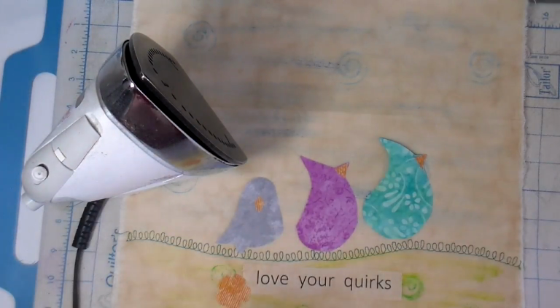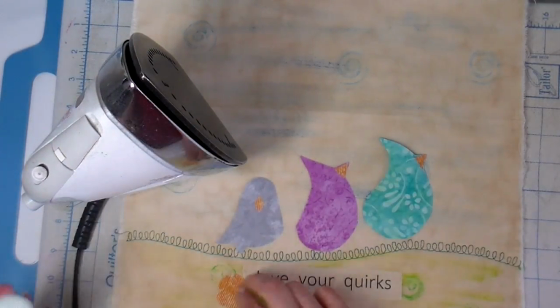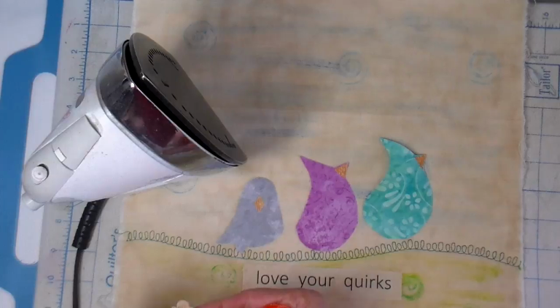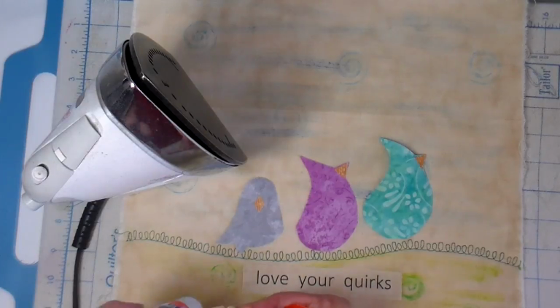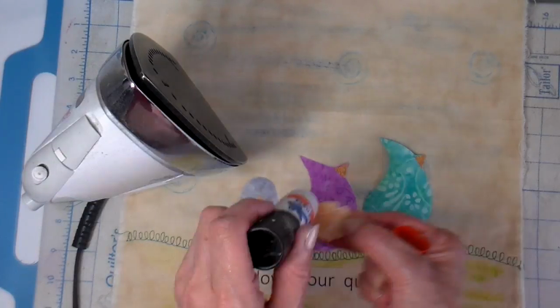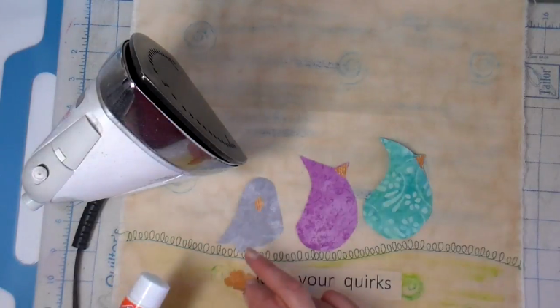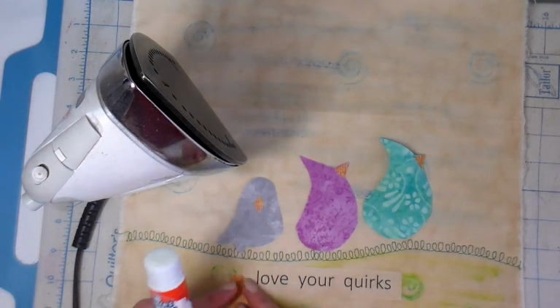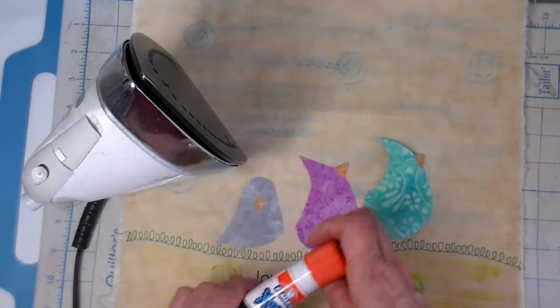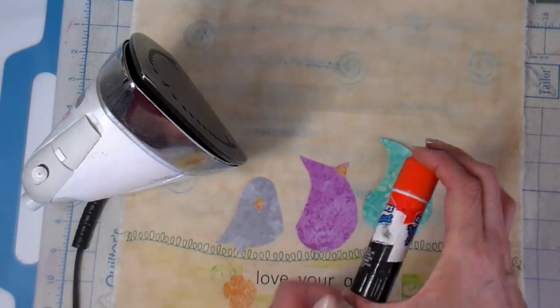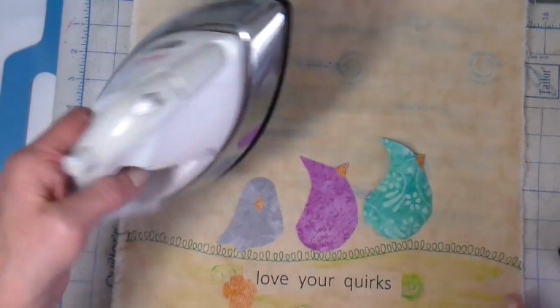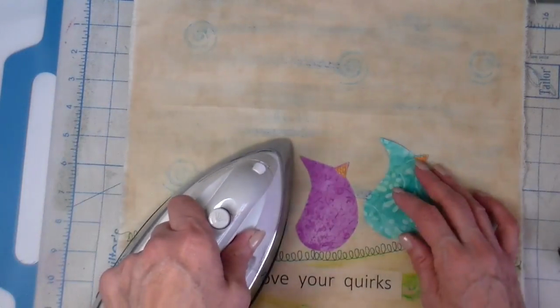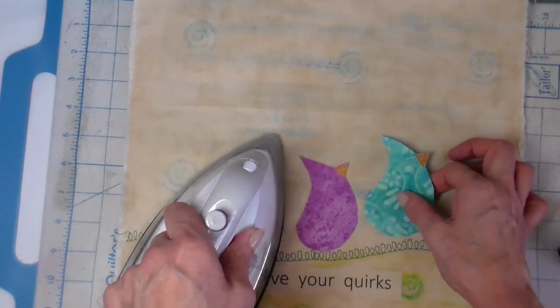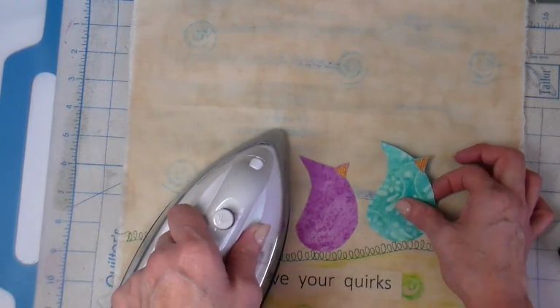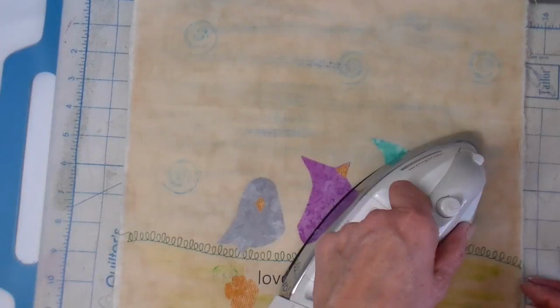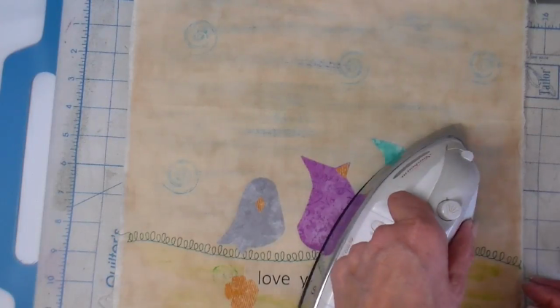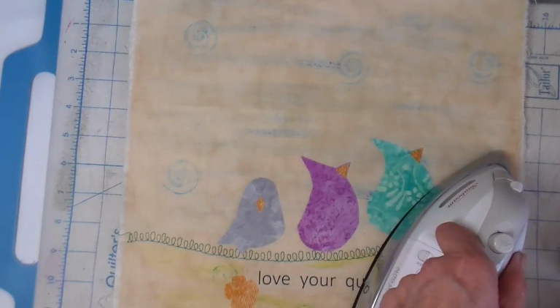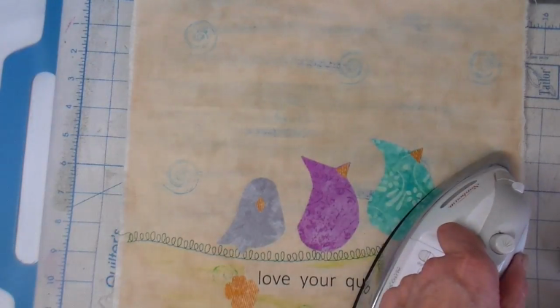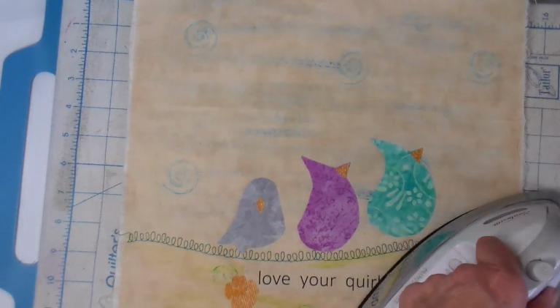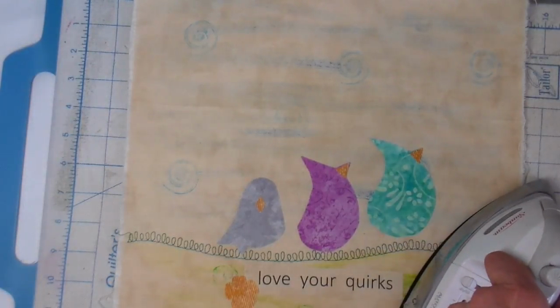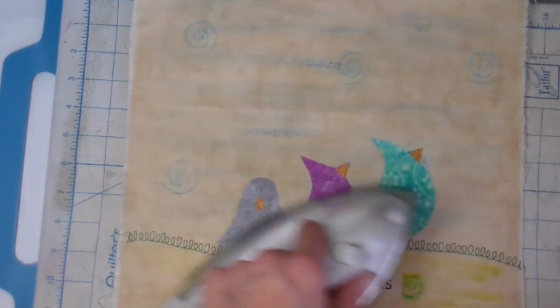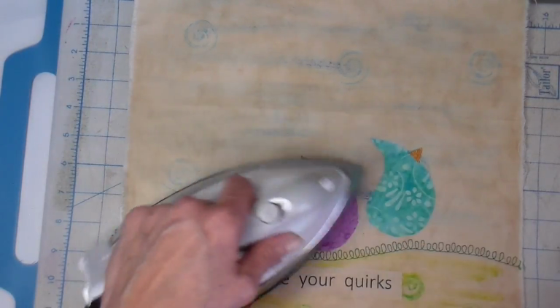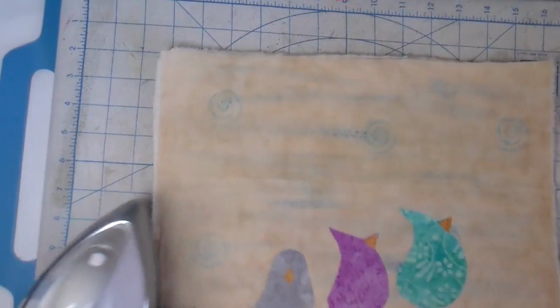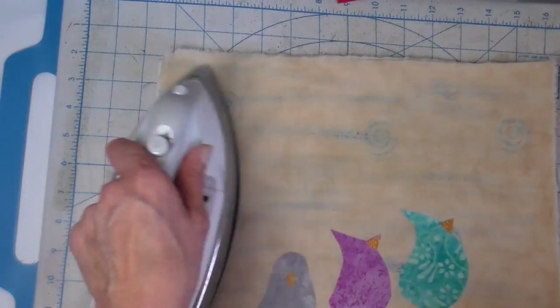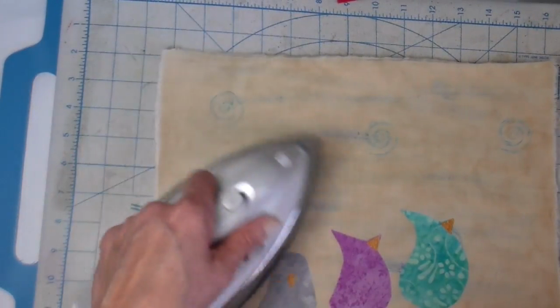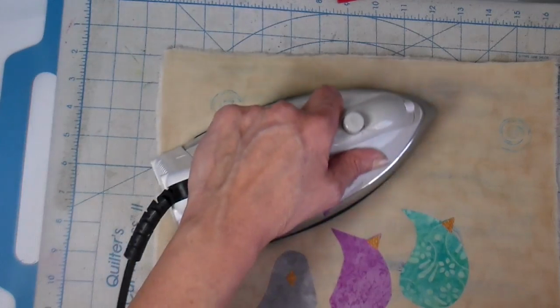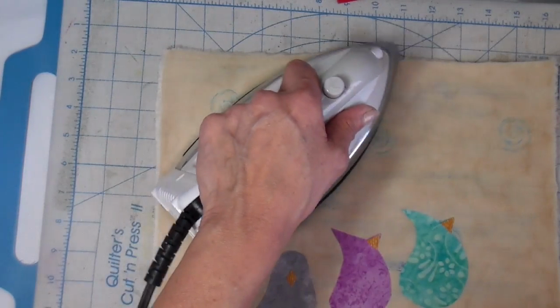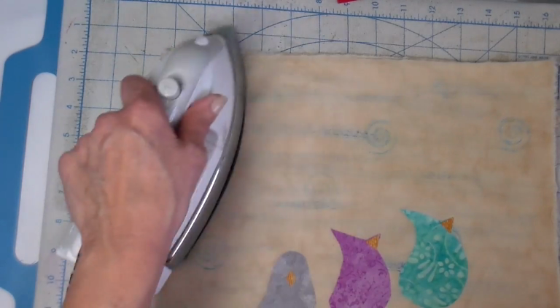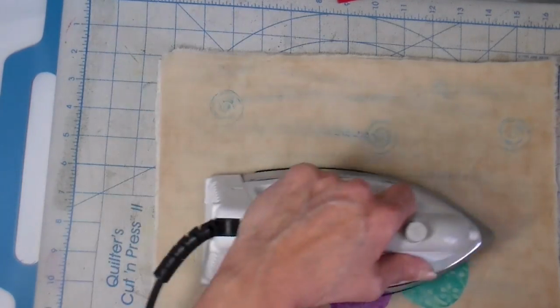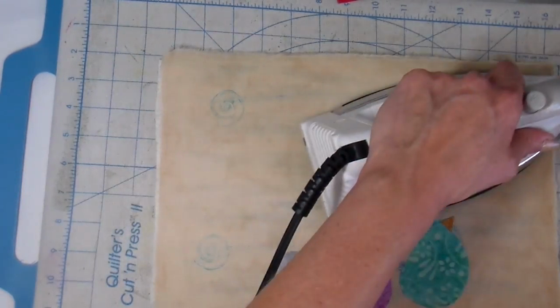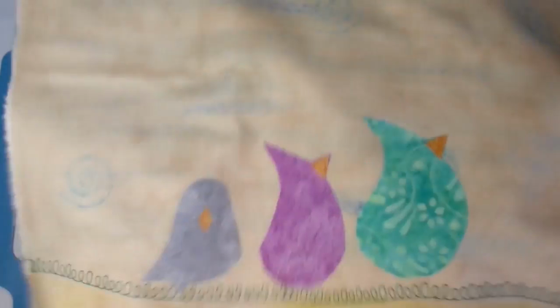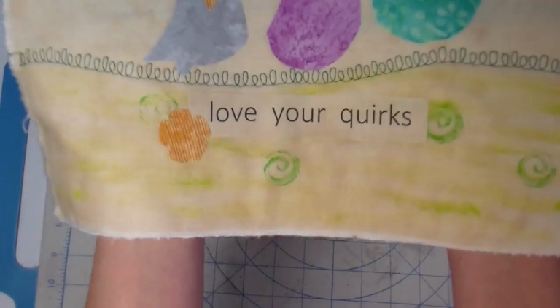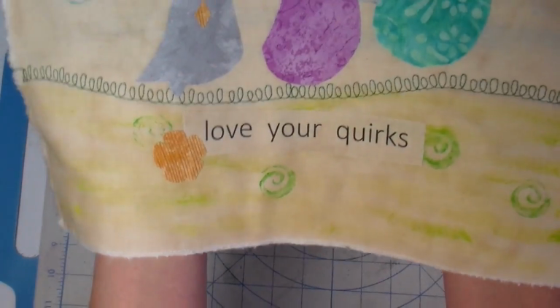One flower does not have heat and bond on the back, so I'm just using a glue stick to get it into place. Now I'm taking the time to iron over all of it and just heat set the gelato.